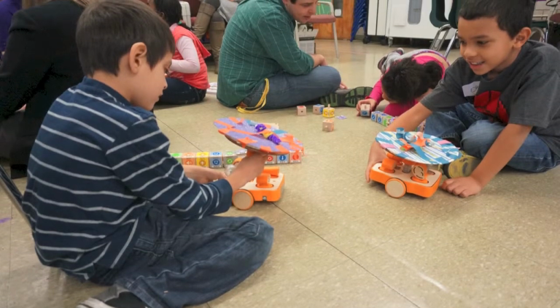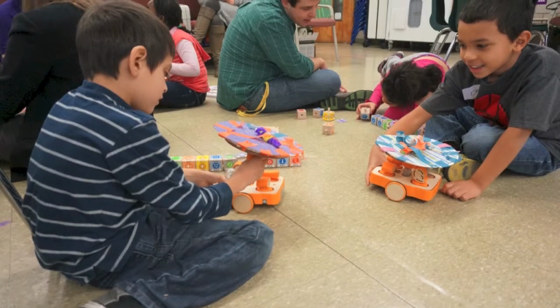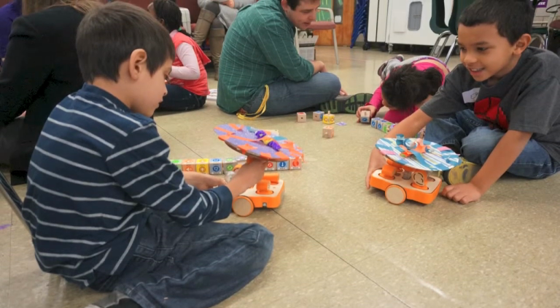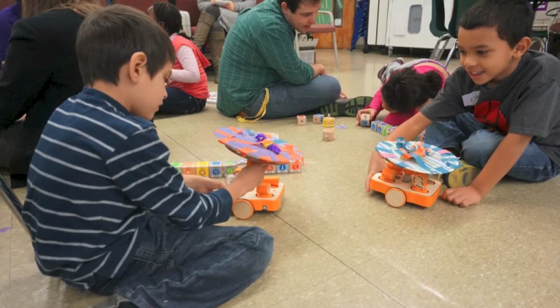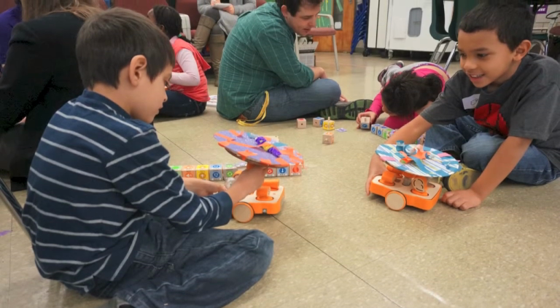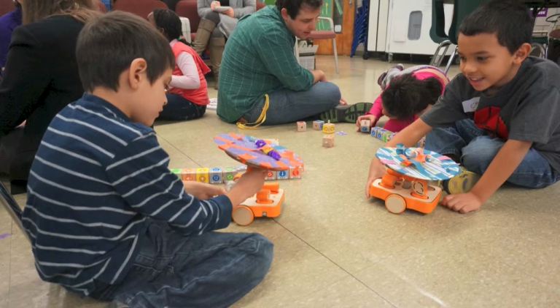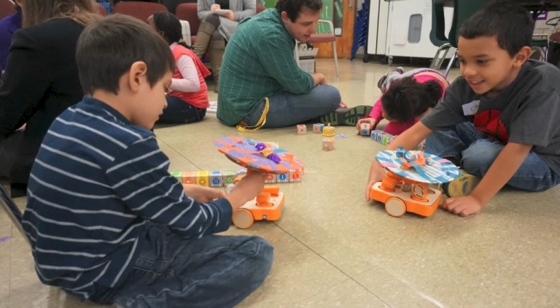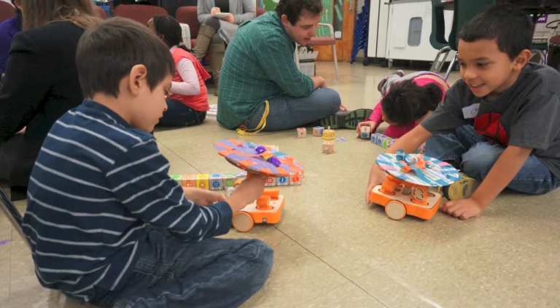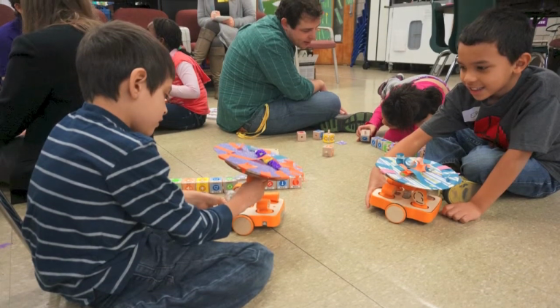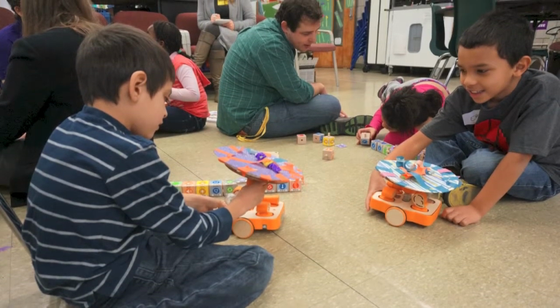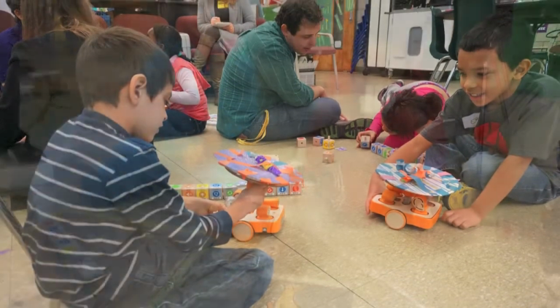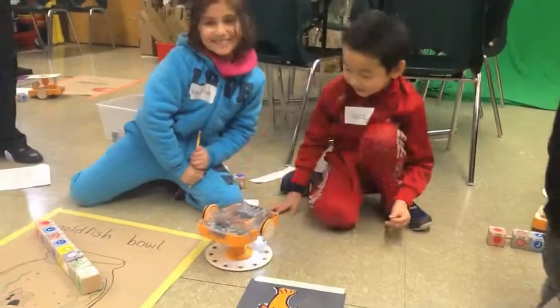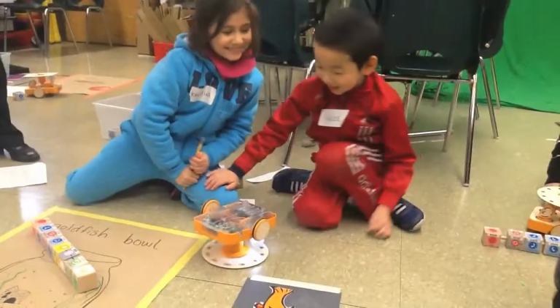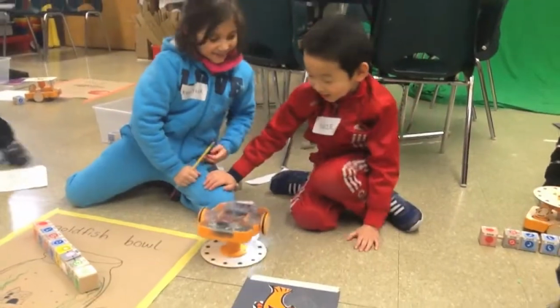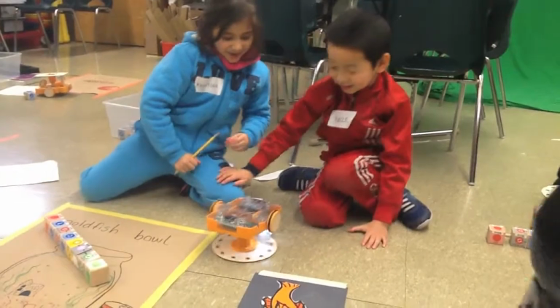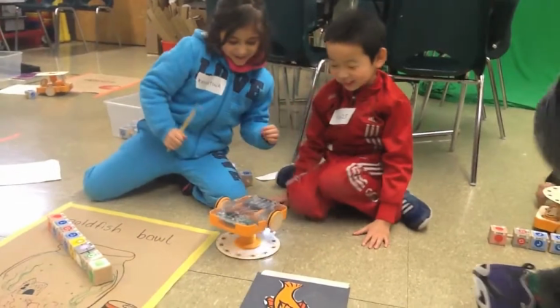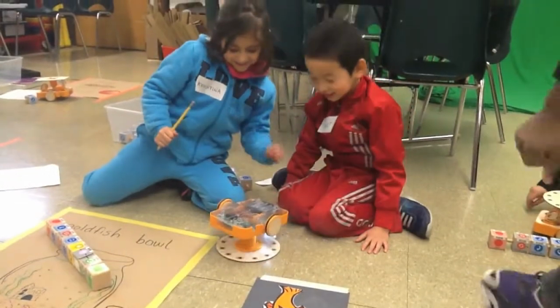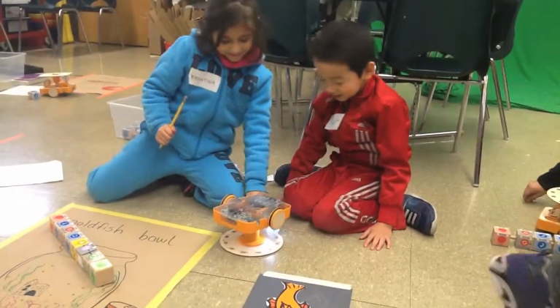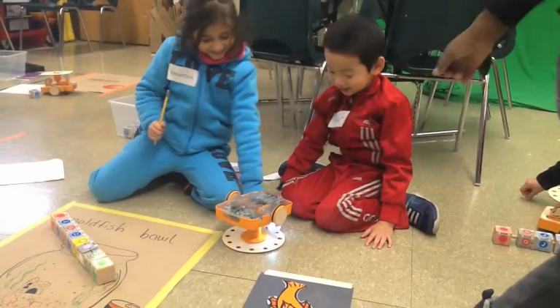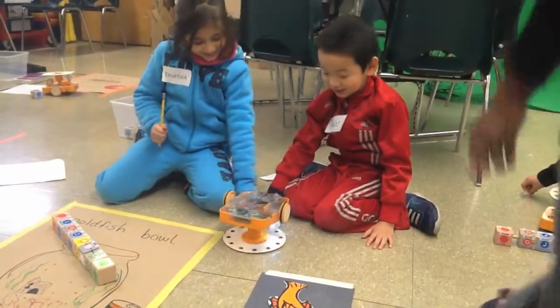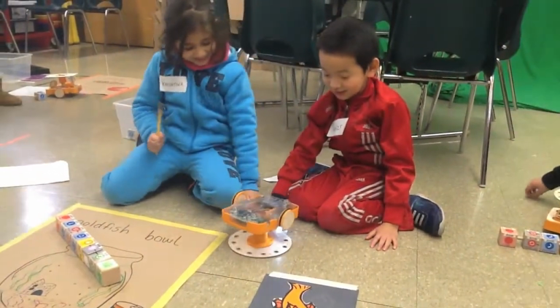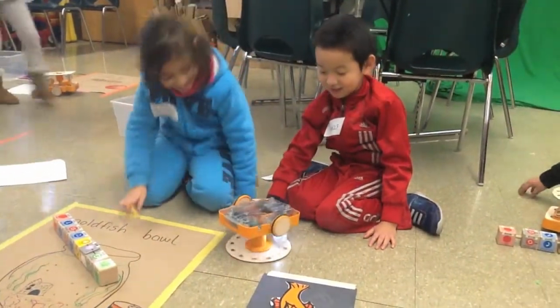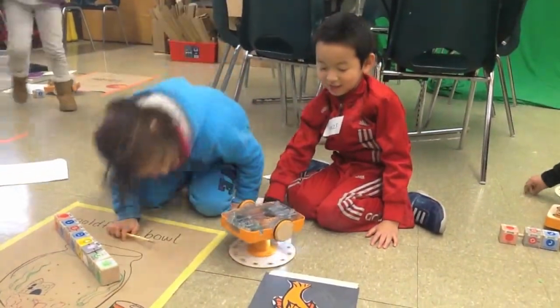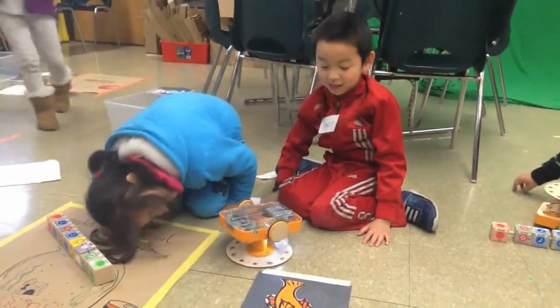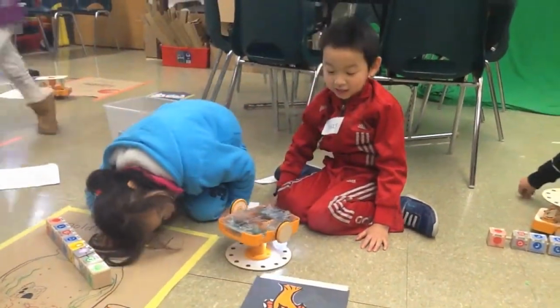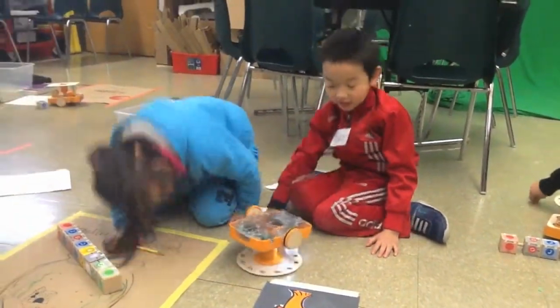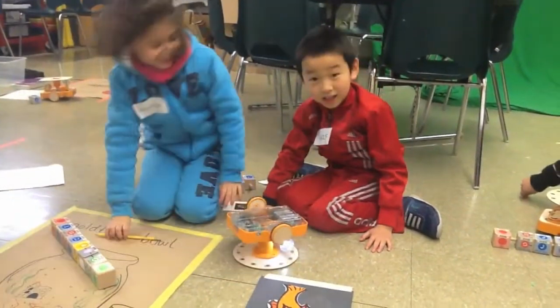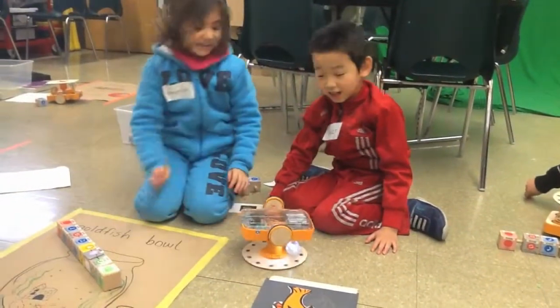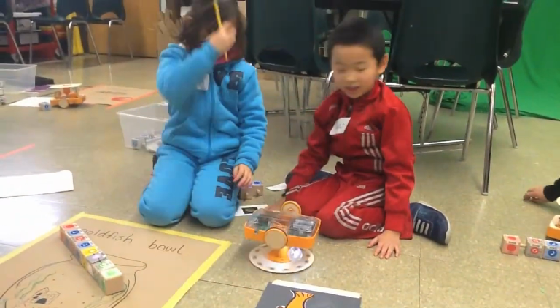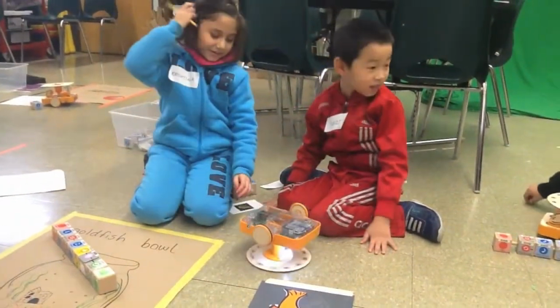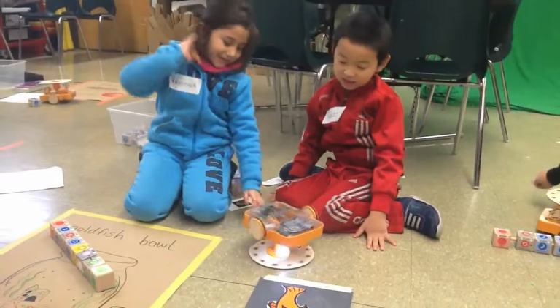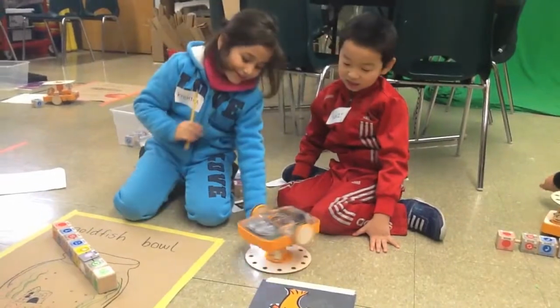Children learned a lot about technology and engineering, and they also had fun exploring how to use the new Kibo robot.